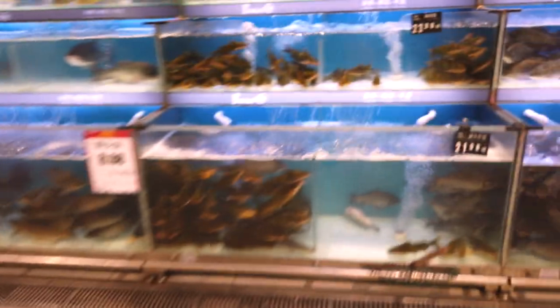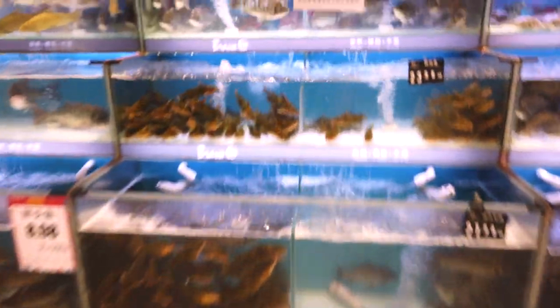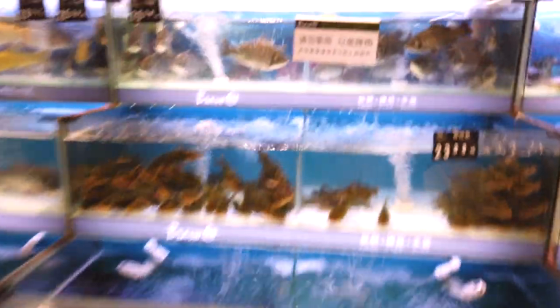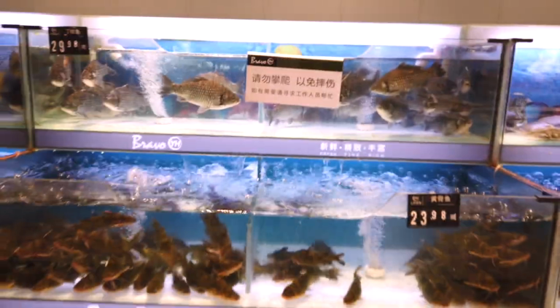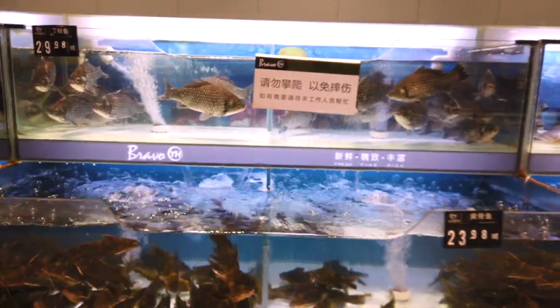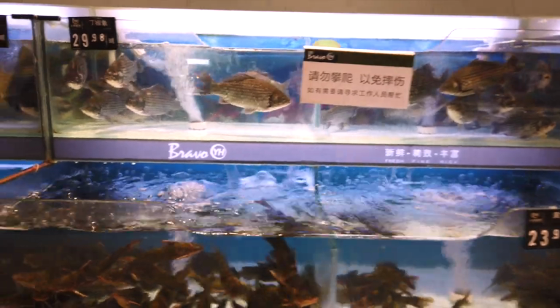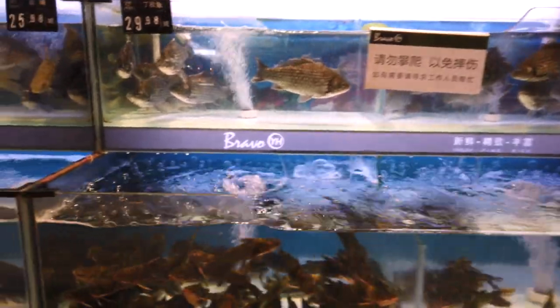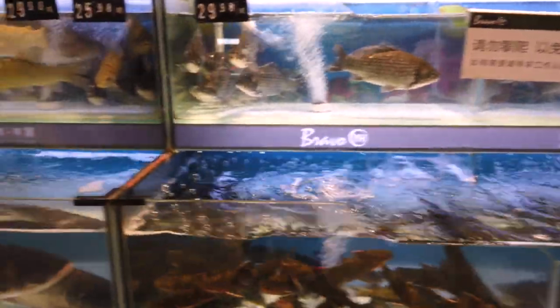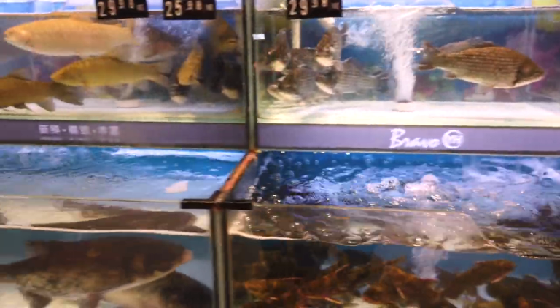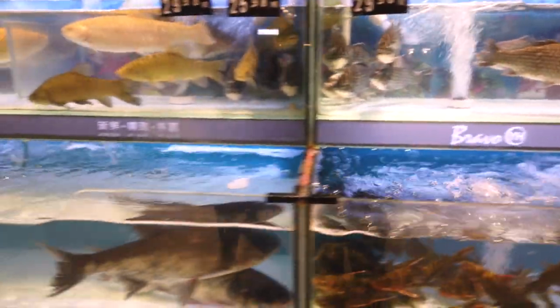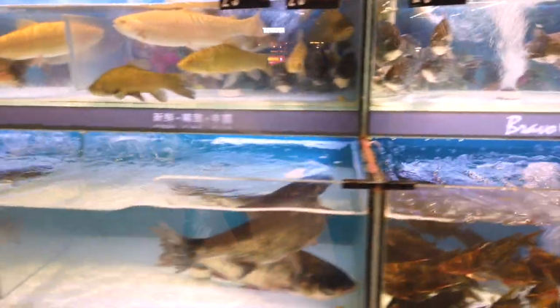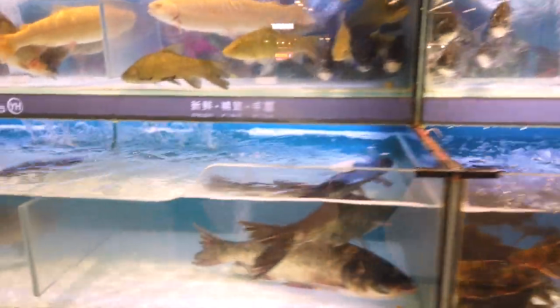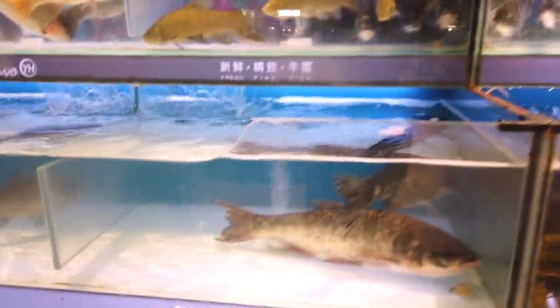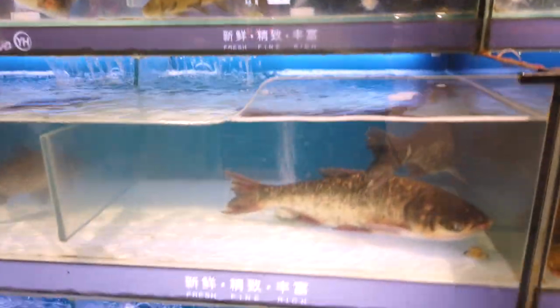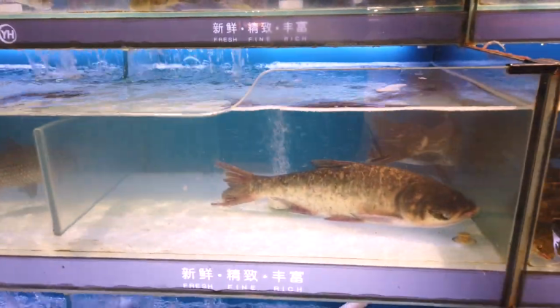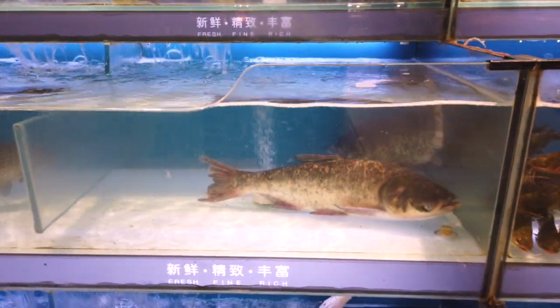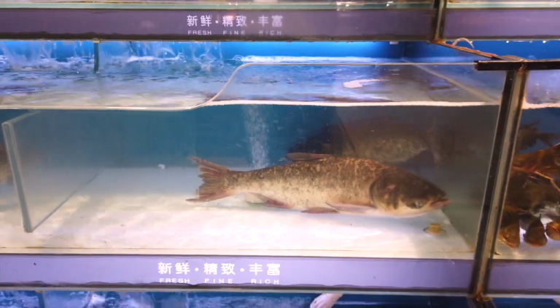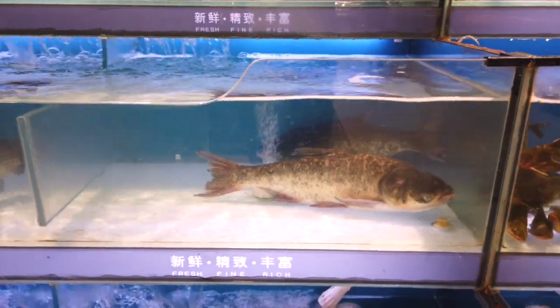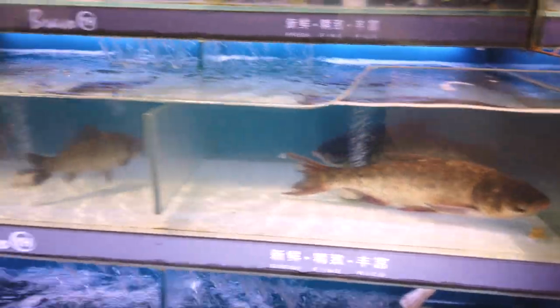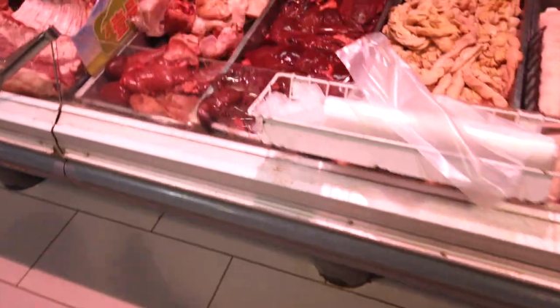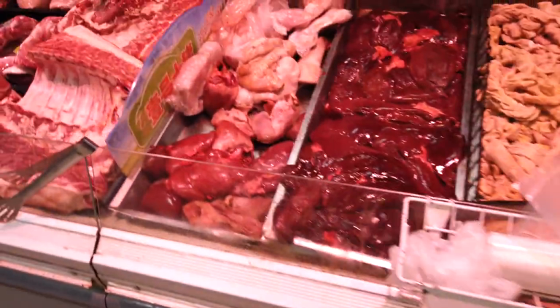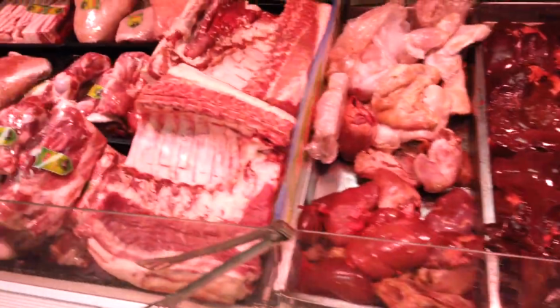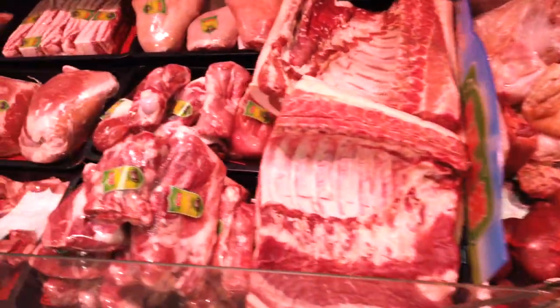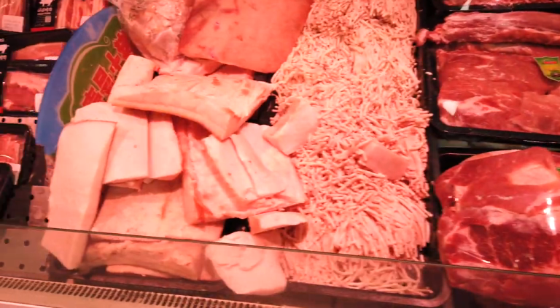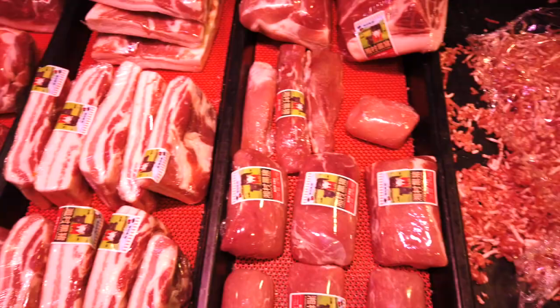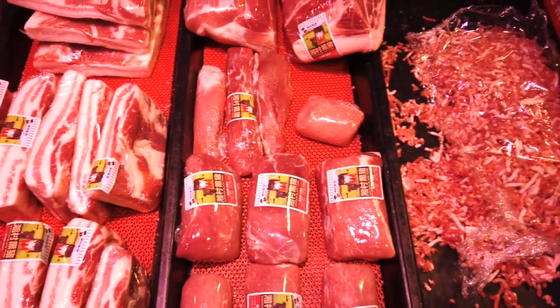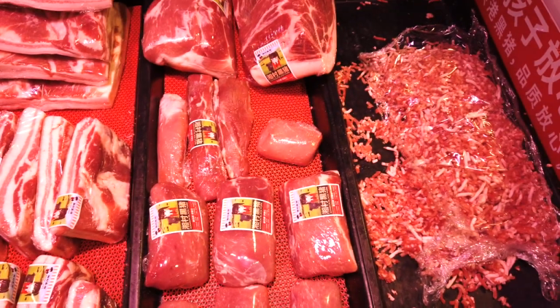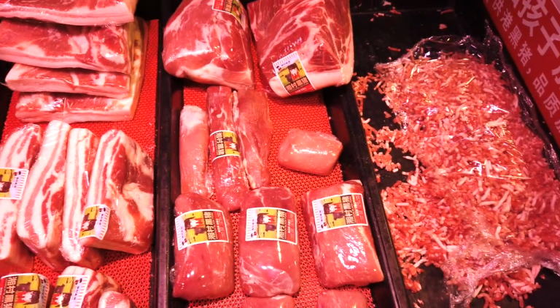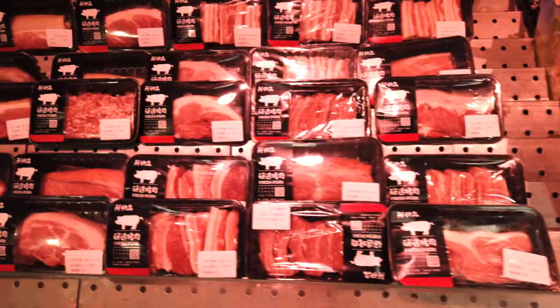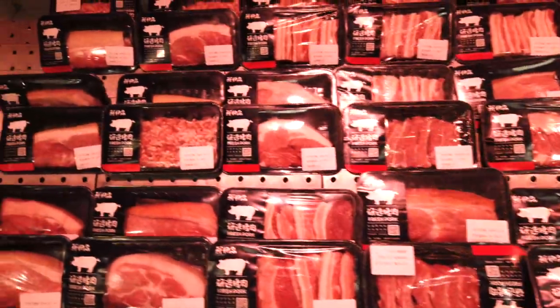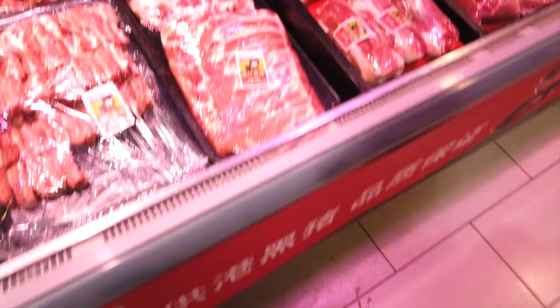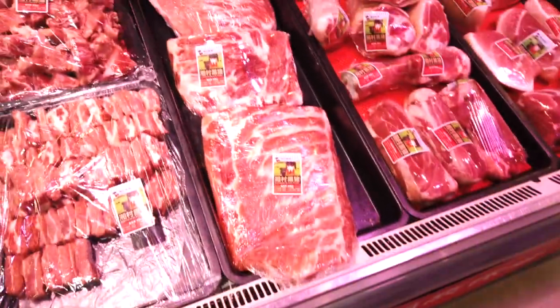Something that is common in Chinese supermarkets is that the fish and seafood are often alive, and you can pick and choose which ones you would want. The meats will often be uncovered; however, you will still be able to find meats that are packaged.